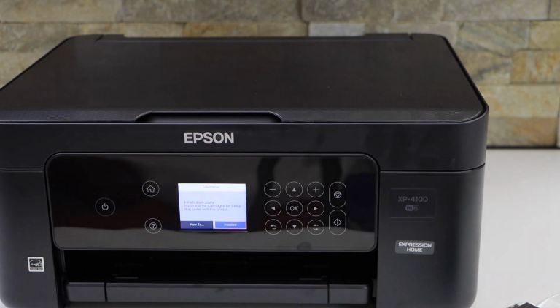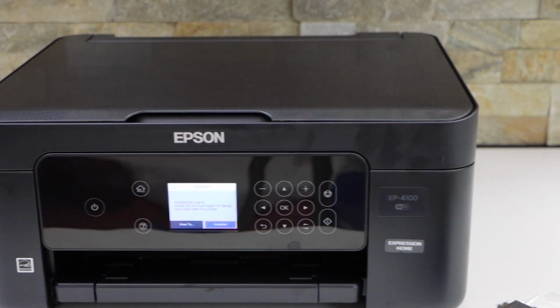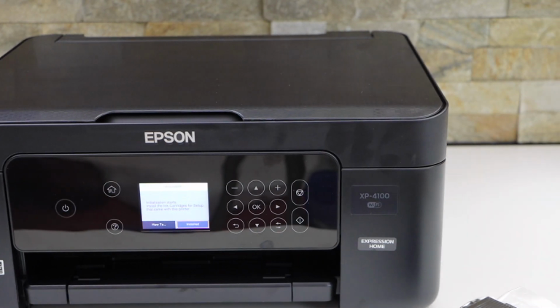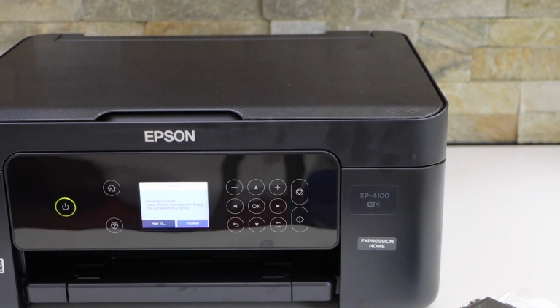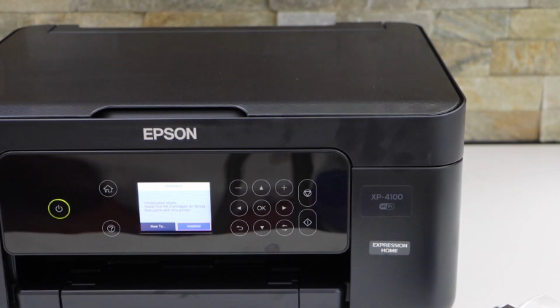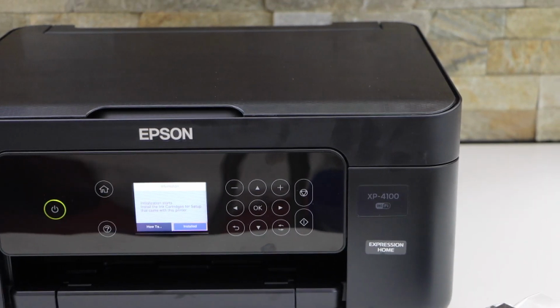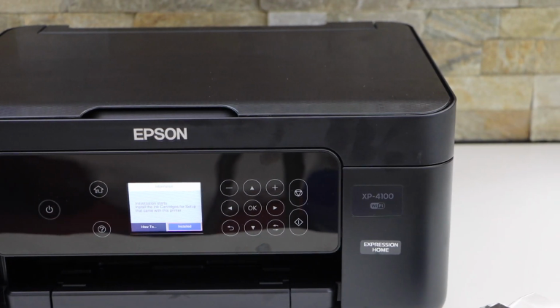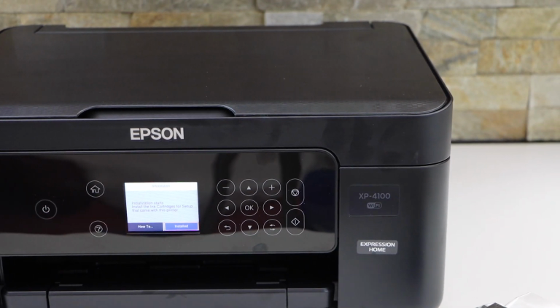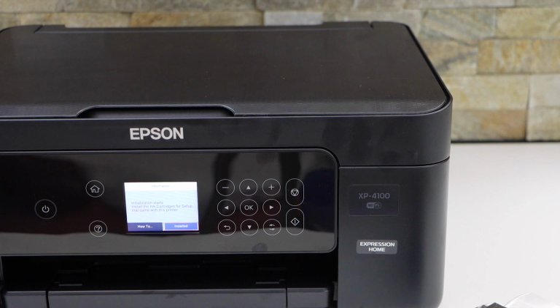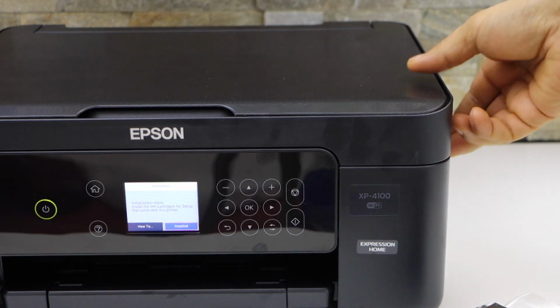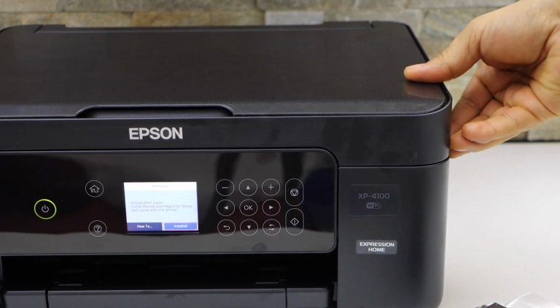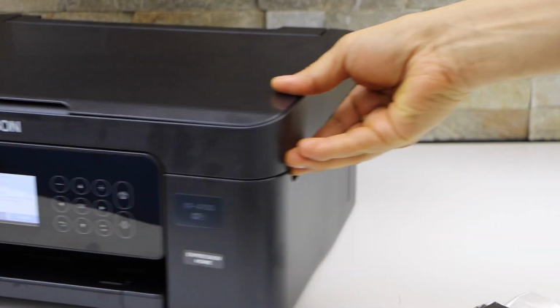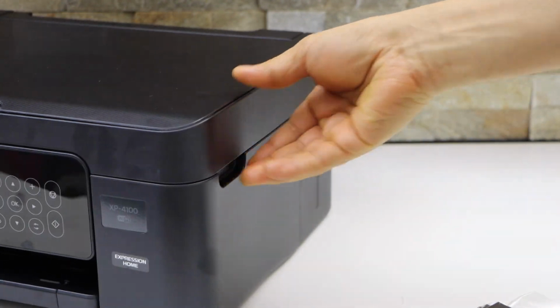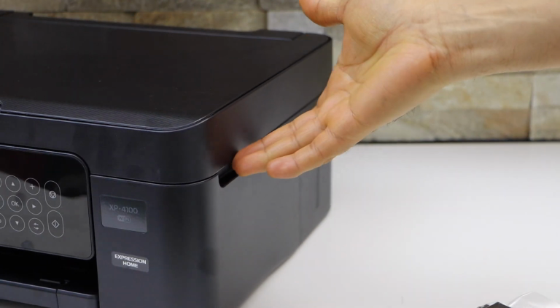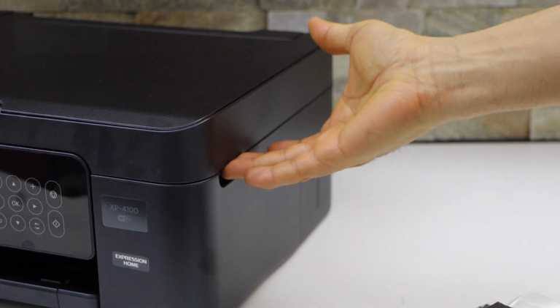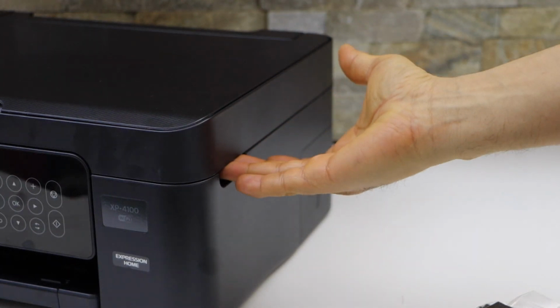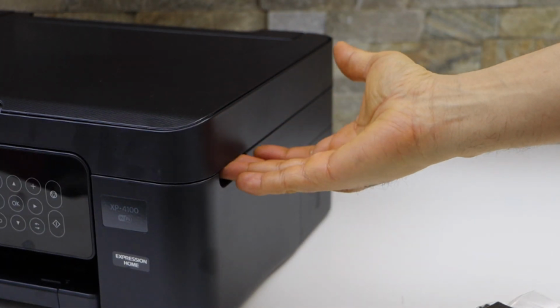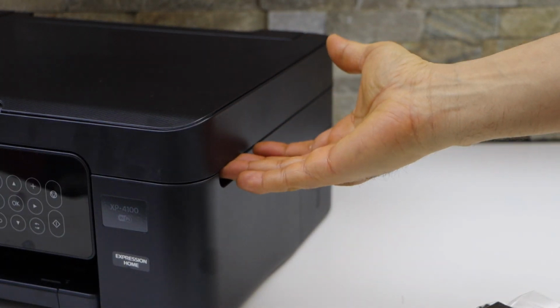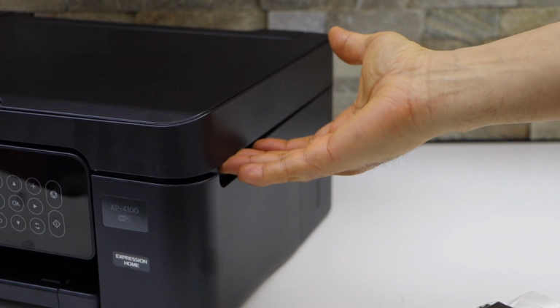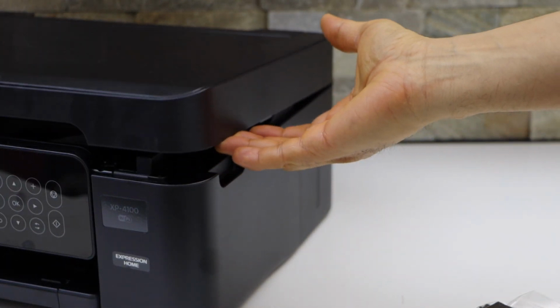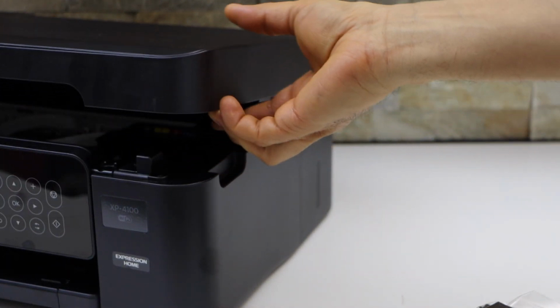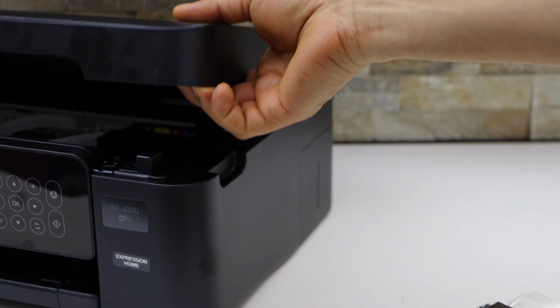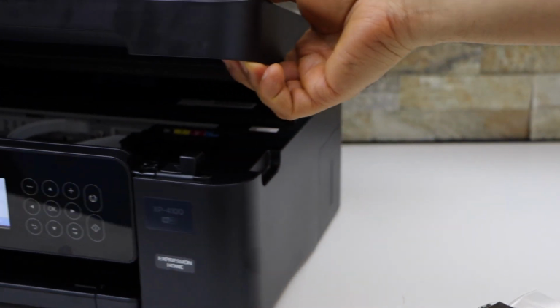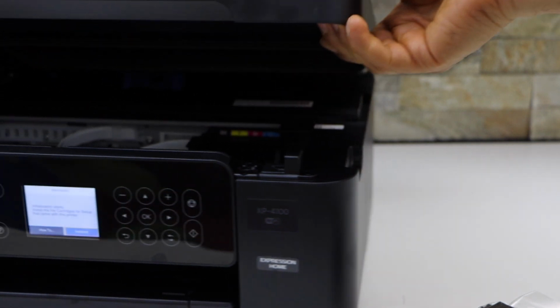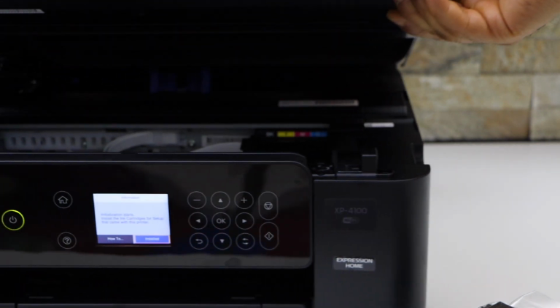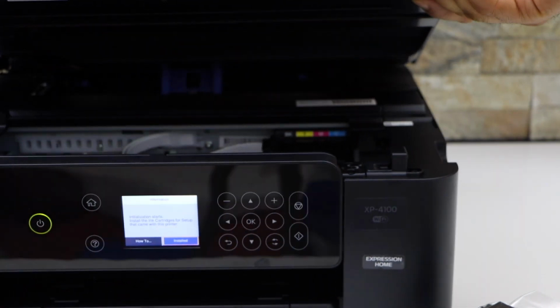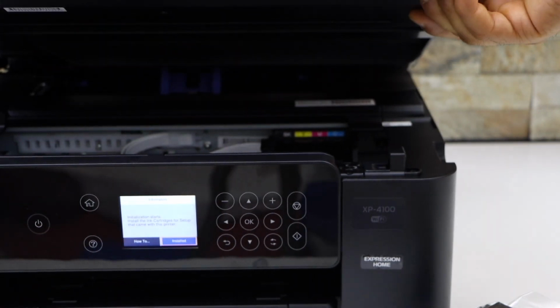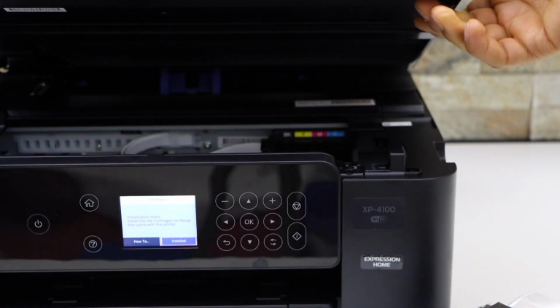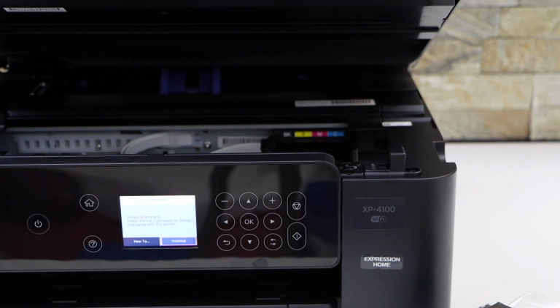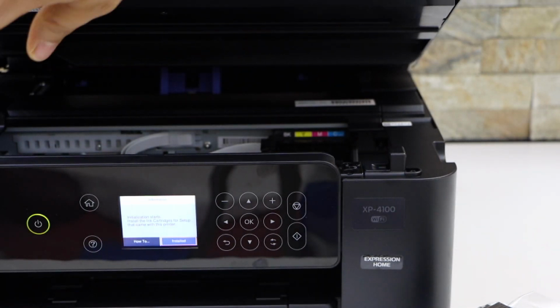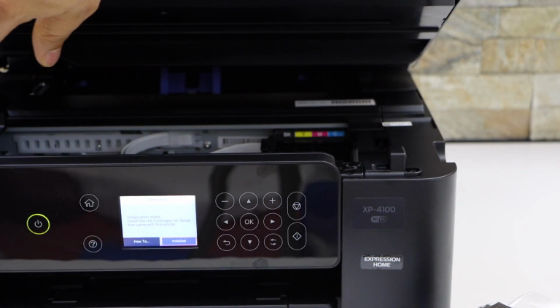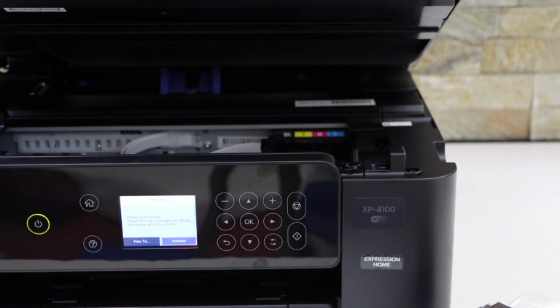Next, open the ink cartridge chamber. Check the side for a place to lift this section, then lift it up and it will stand on its own.